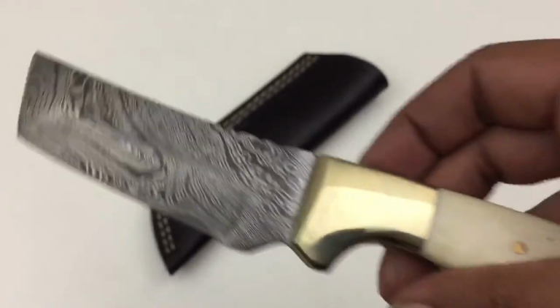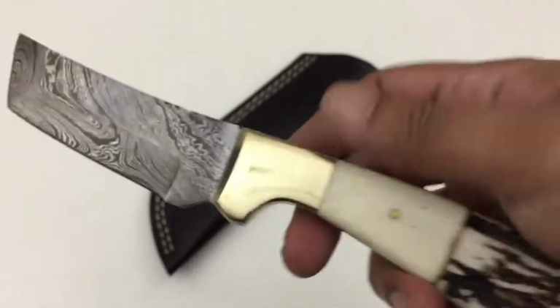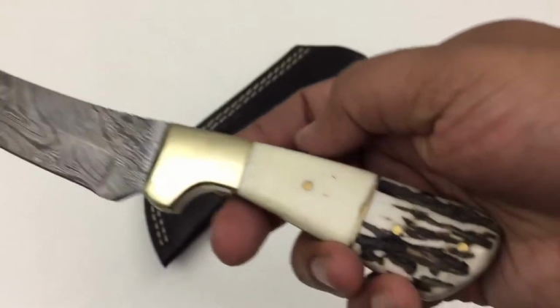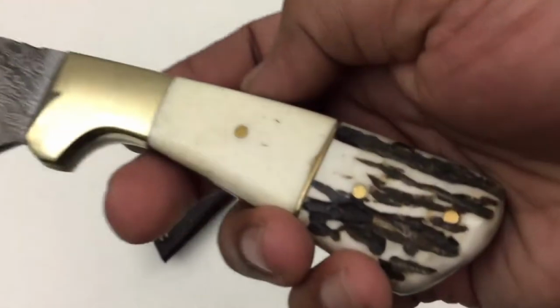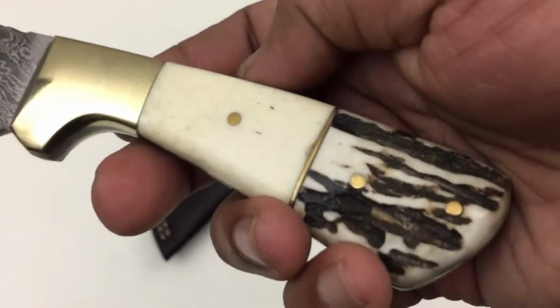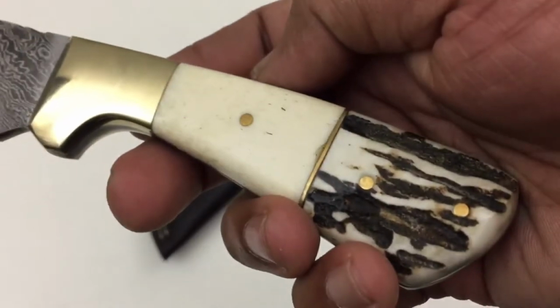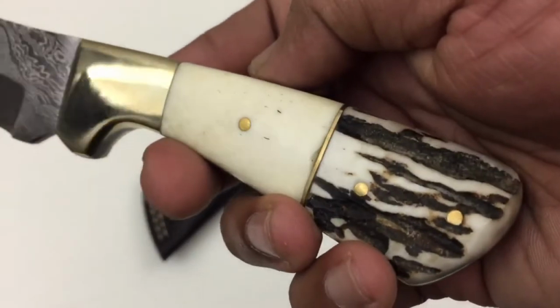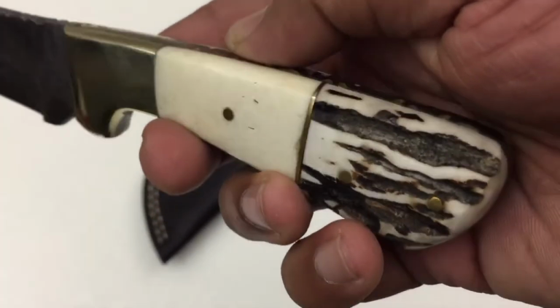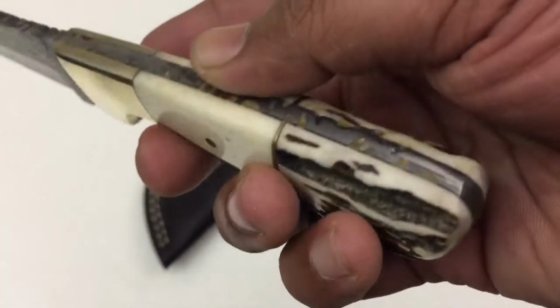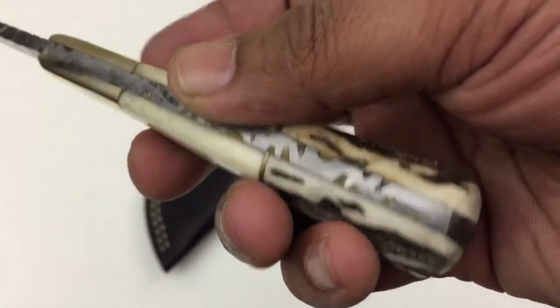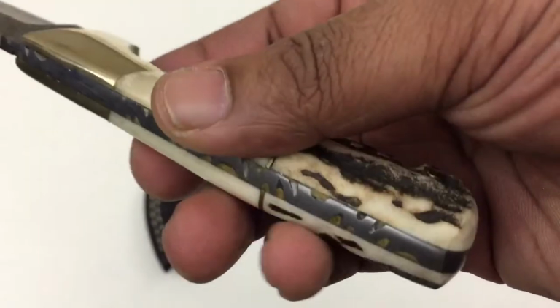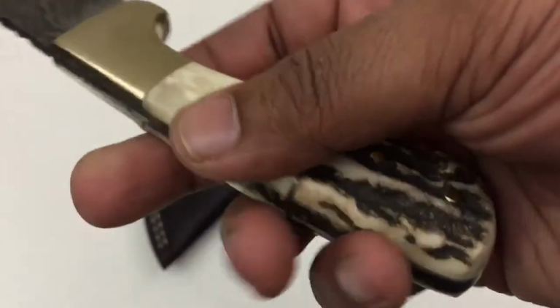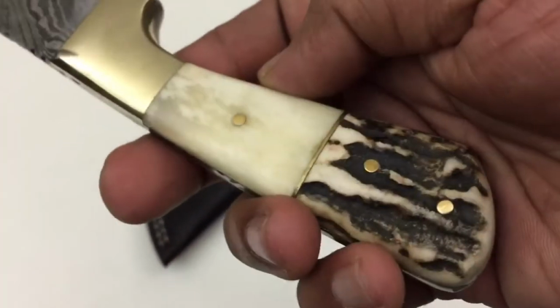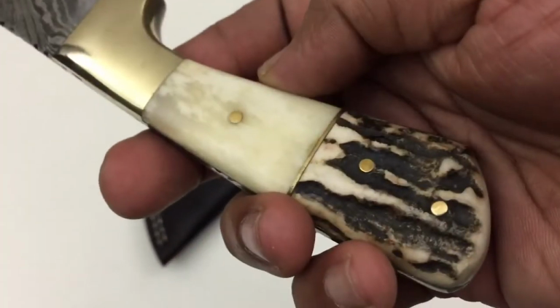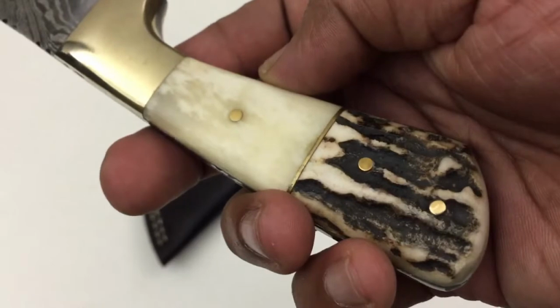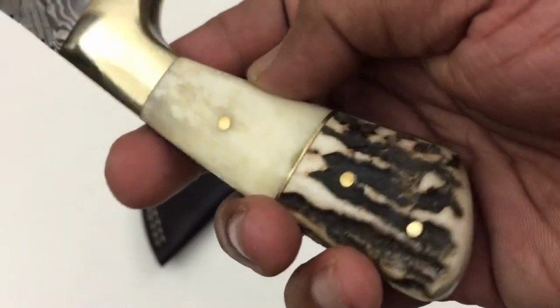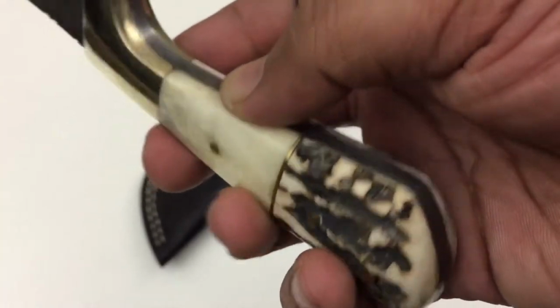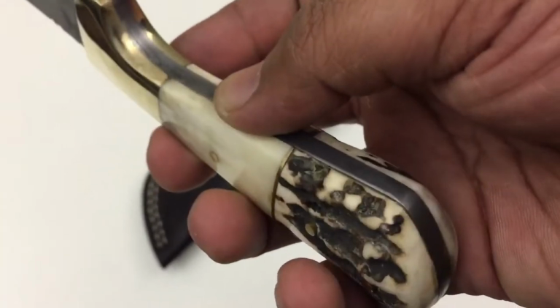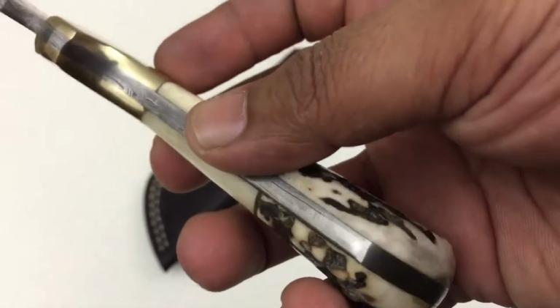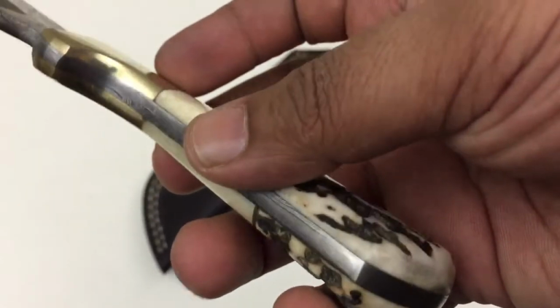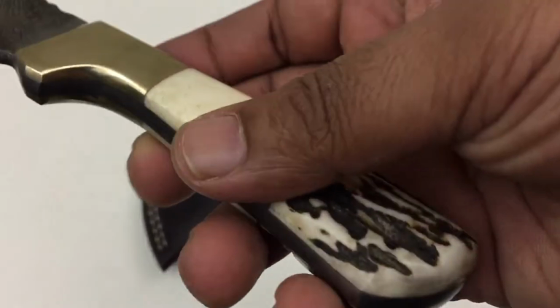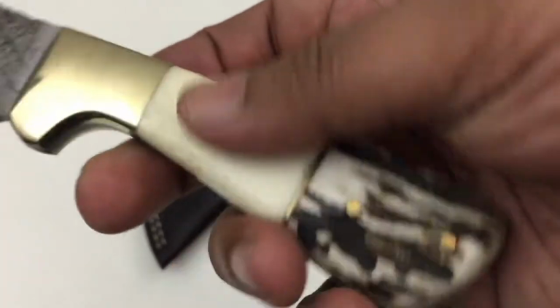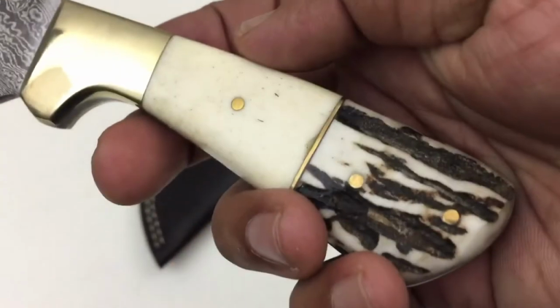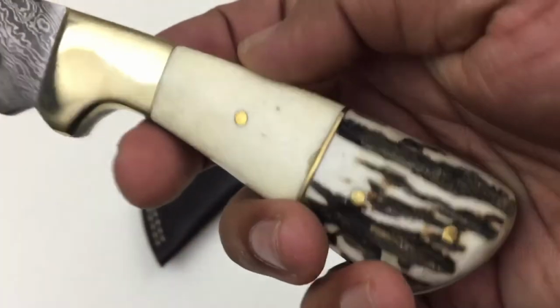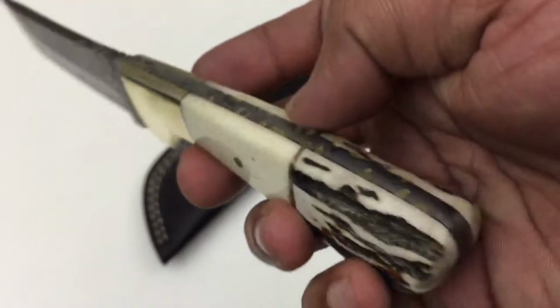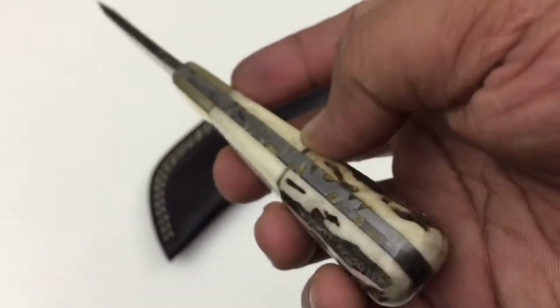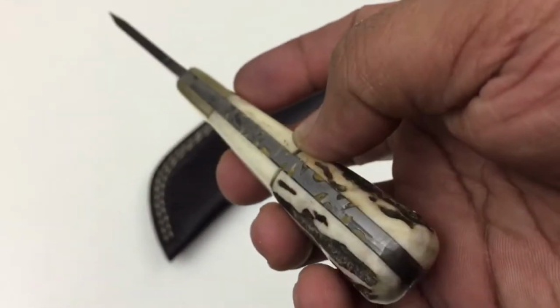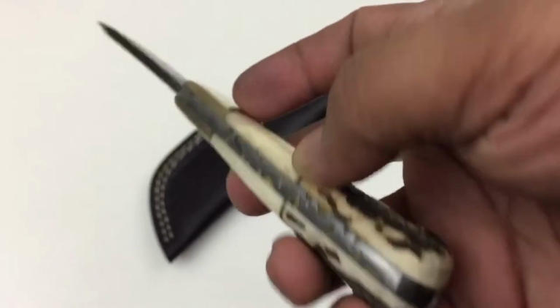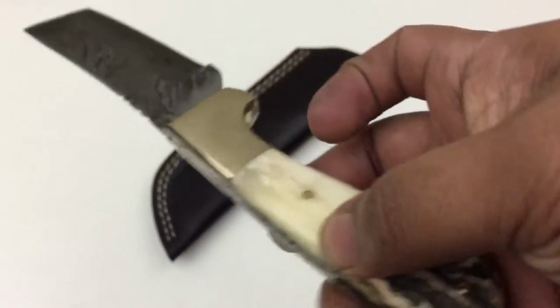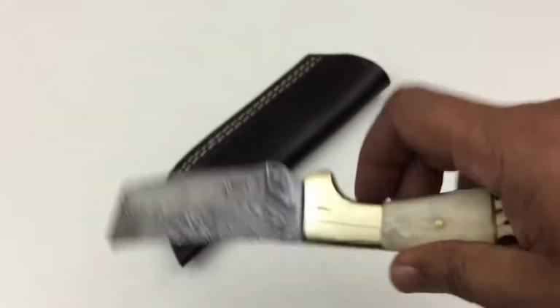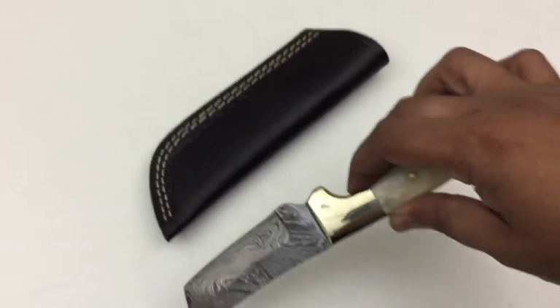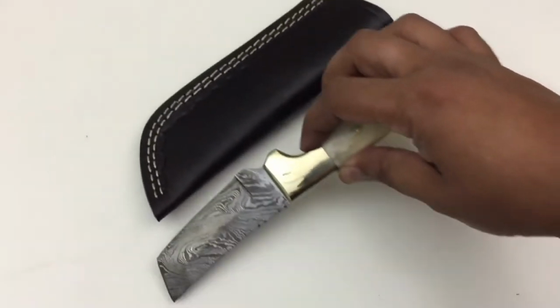The Damascus steel is 1095 and 15N20, with a minimum of 64 layers — the steel is folded. On a Rockwell scale, the hardness is 58 HRC, which shows you the hardness of it.